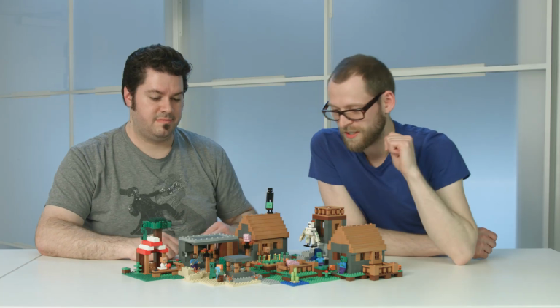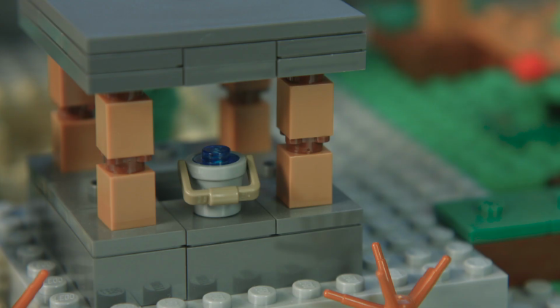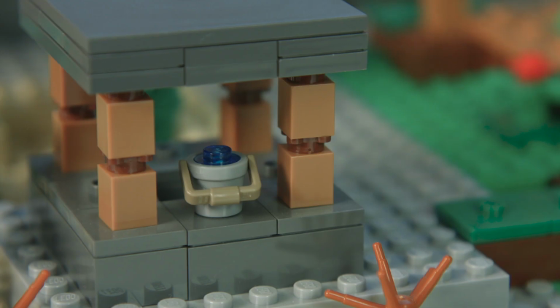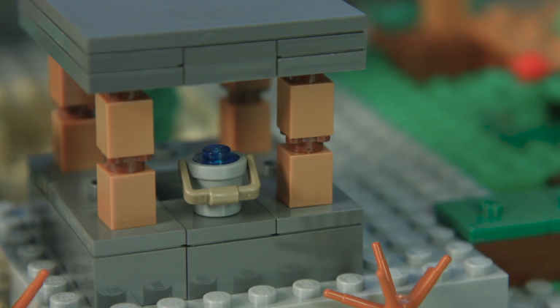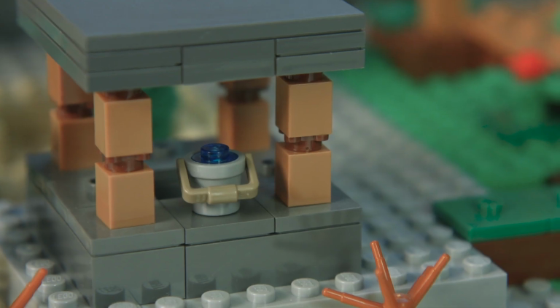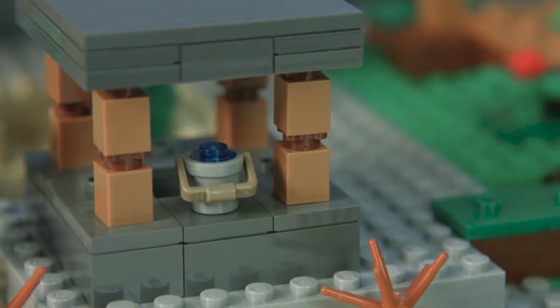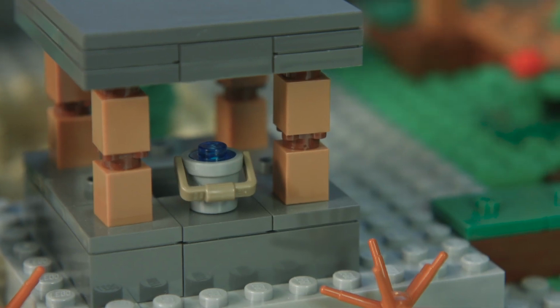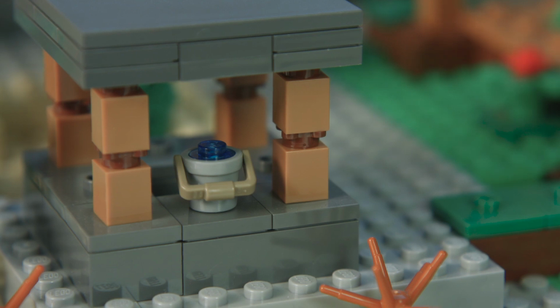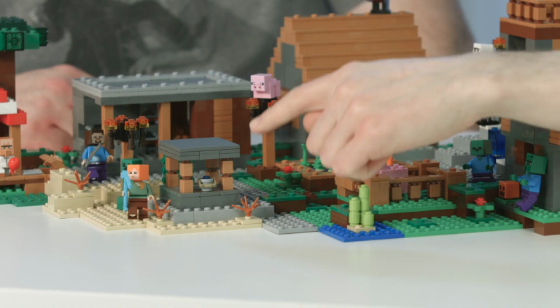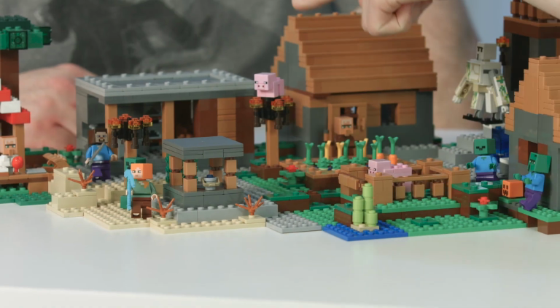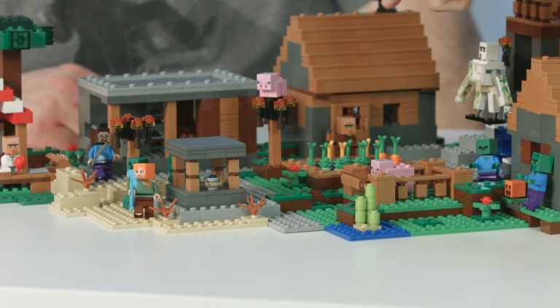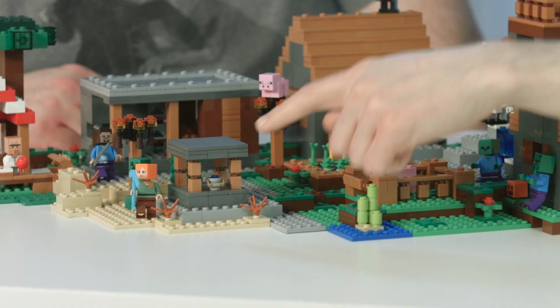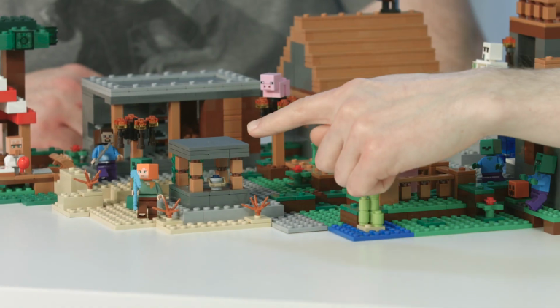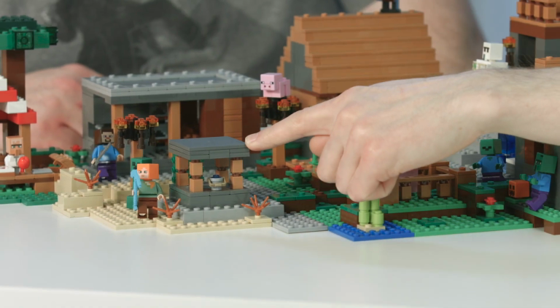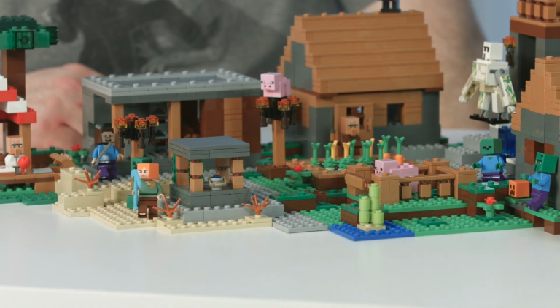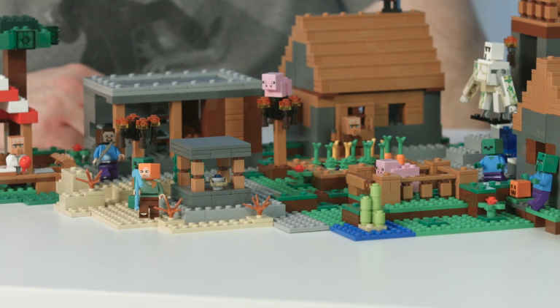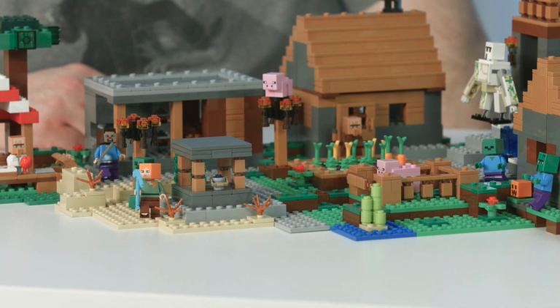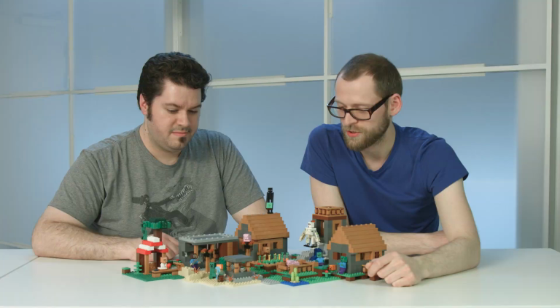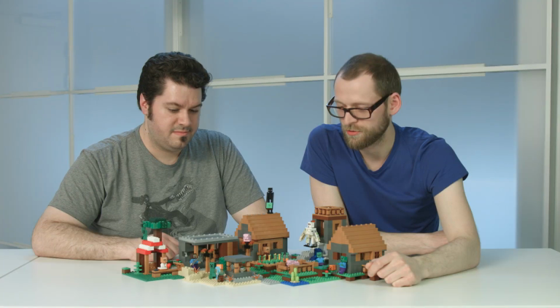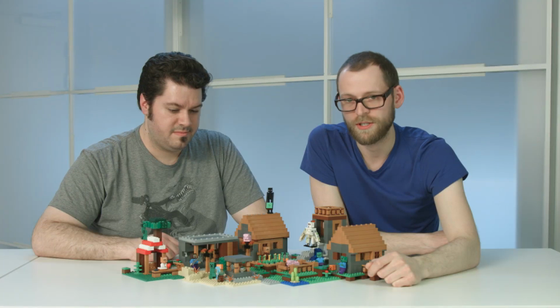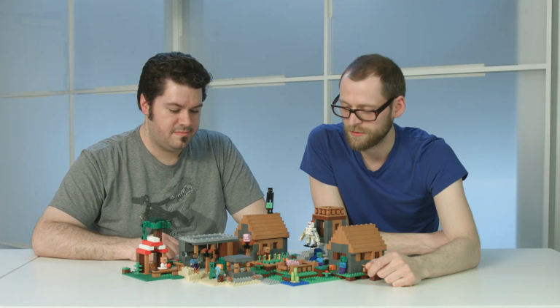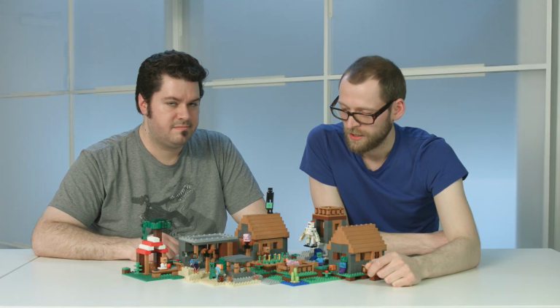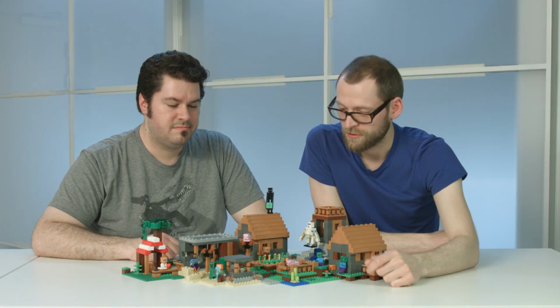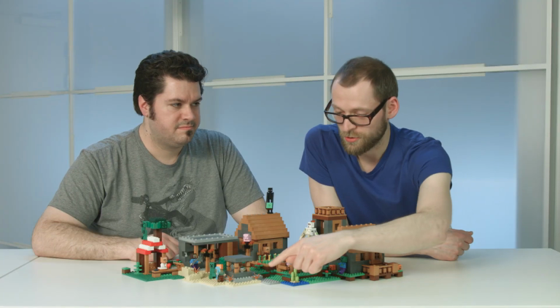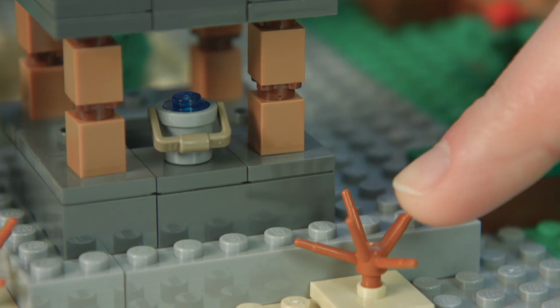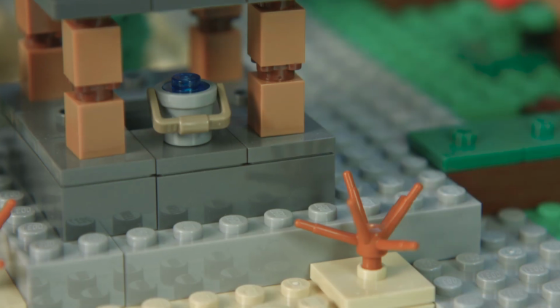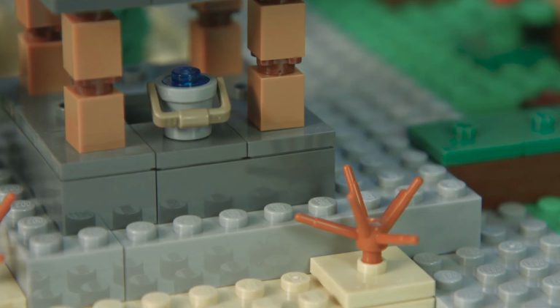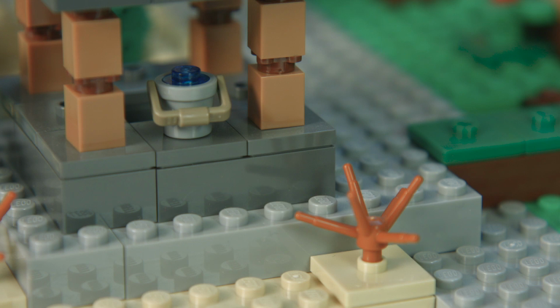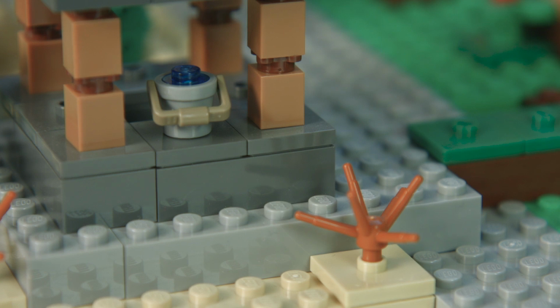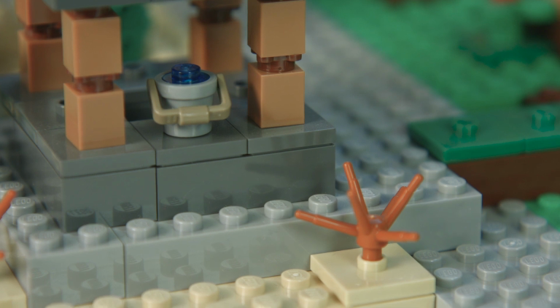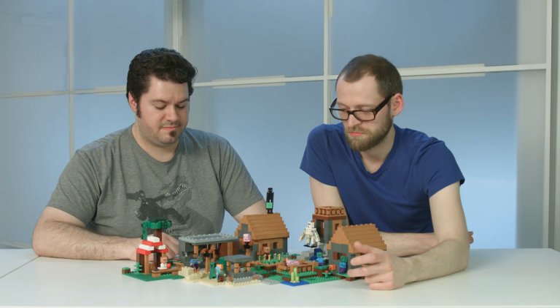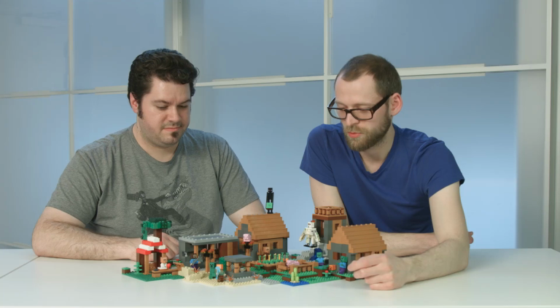And we also have a watch pig watching over the whole village. On that corner, we have a well in a desert biome. And for the well and also for the blacksmith, we color changed the 6x6 tile to dark gray. So that's a new color for that element. And also this little grass dark element, which we use as a desert bush.